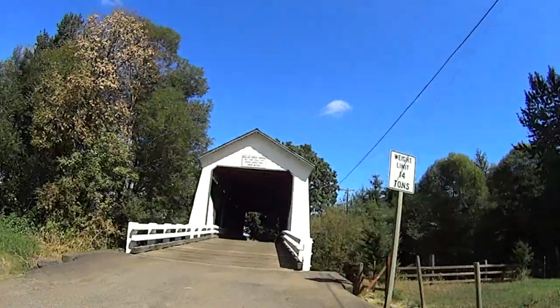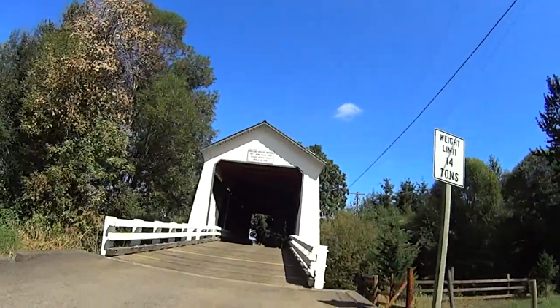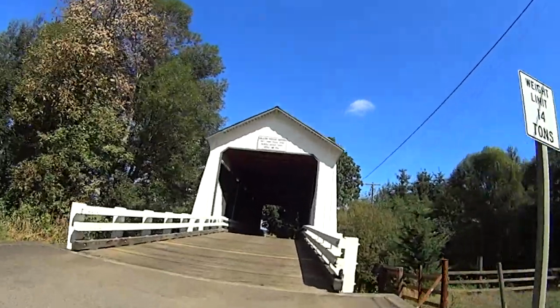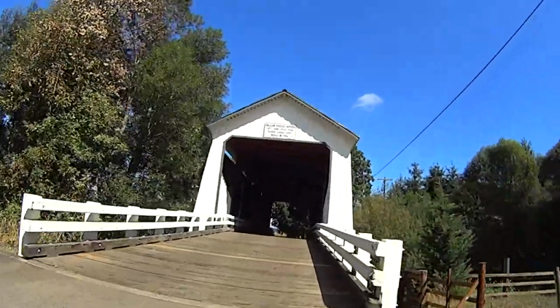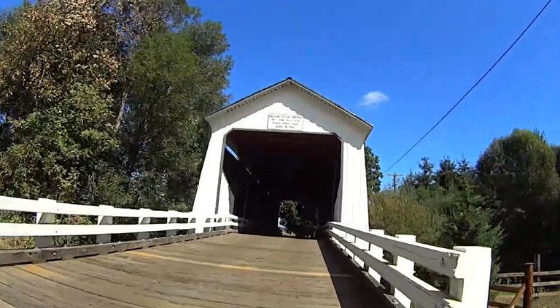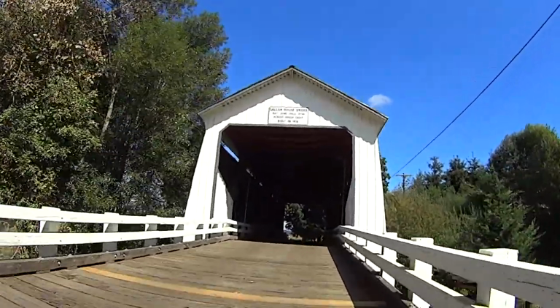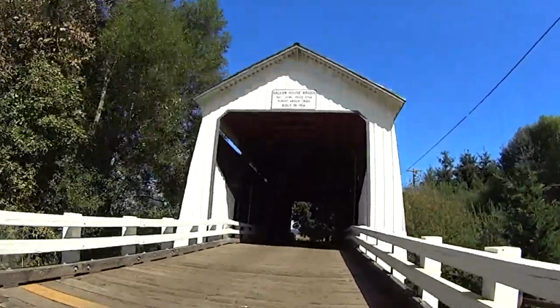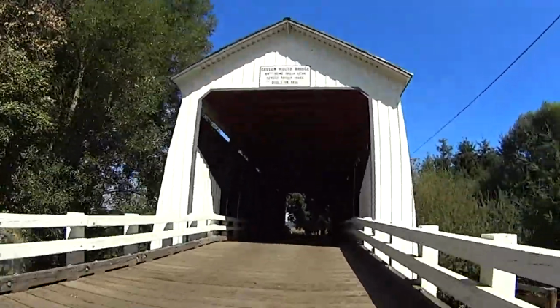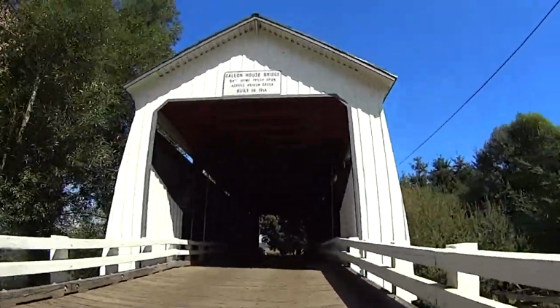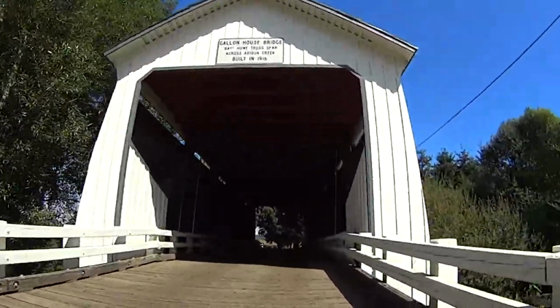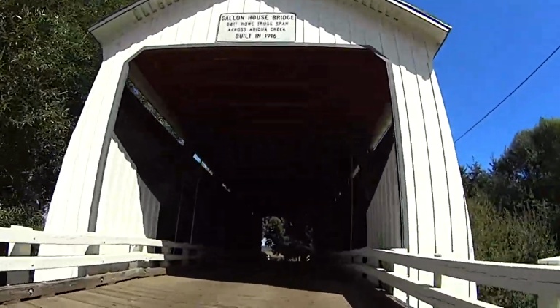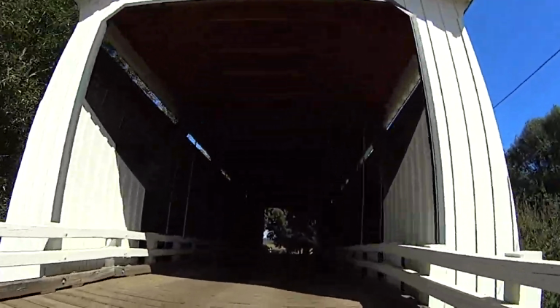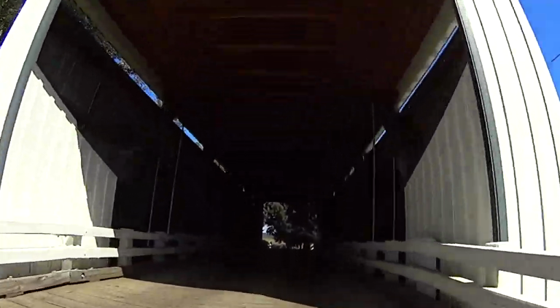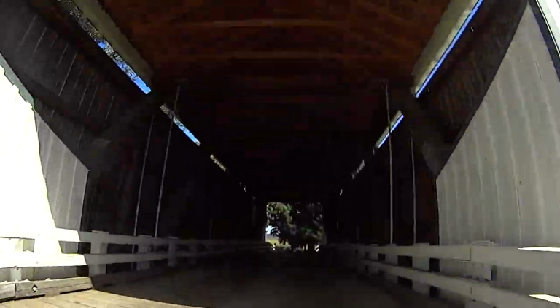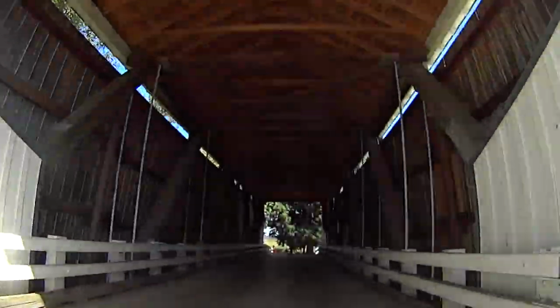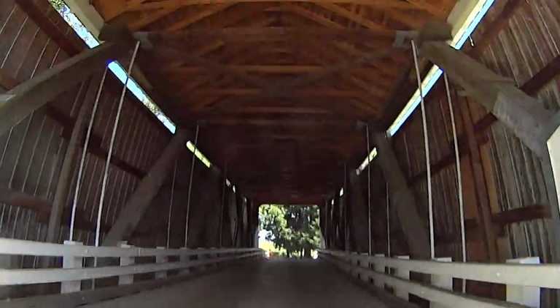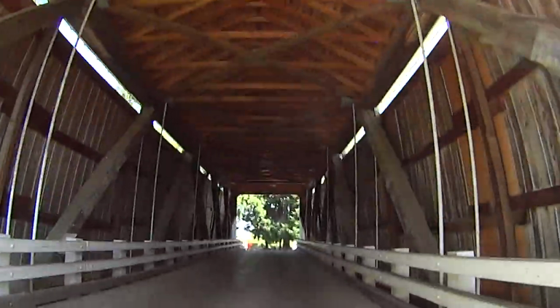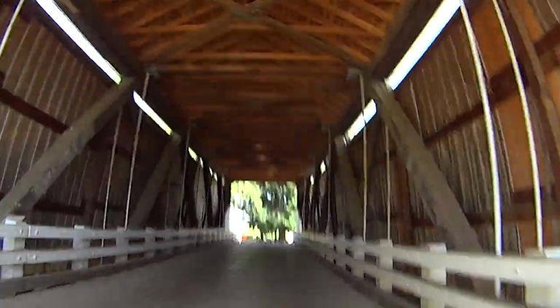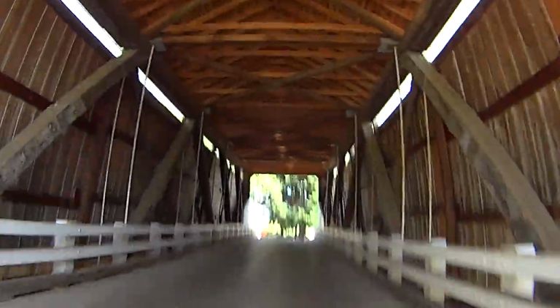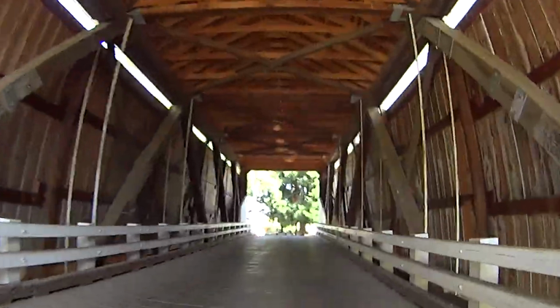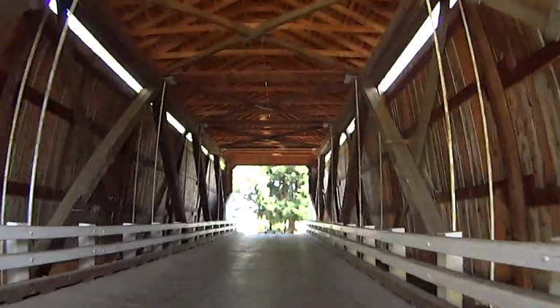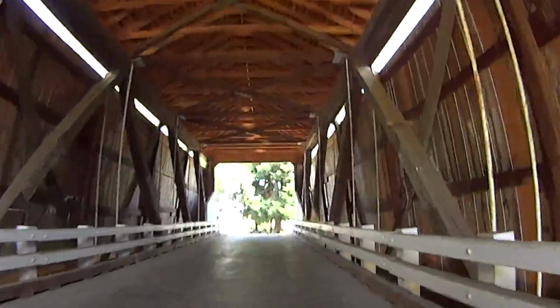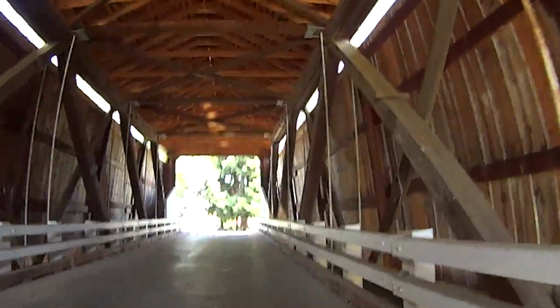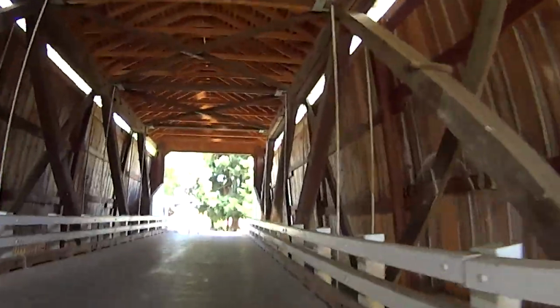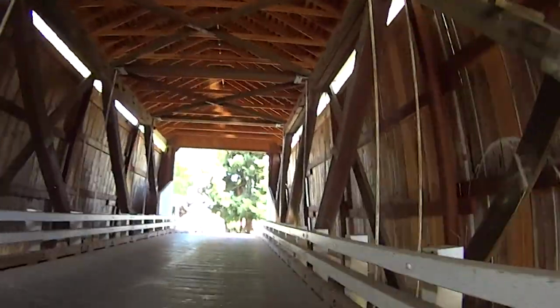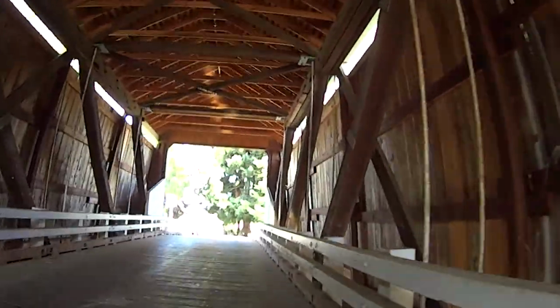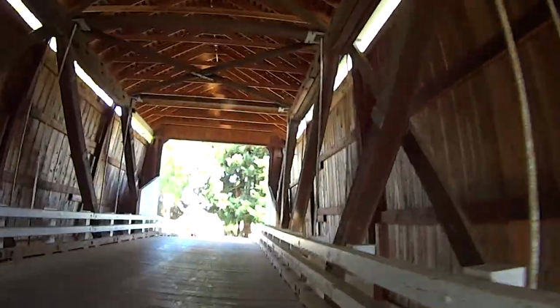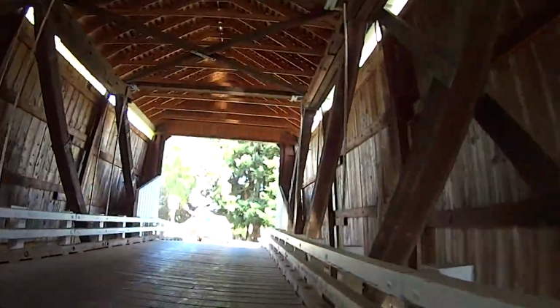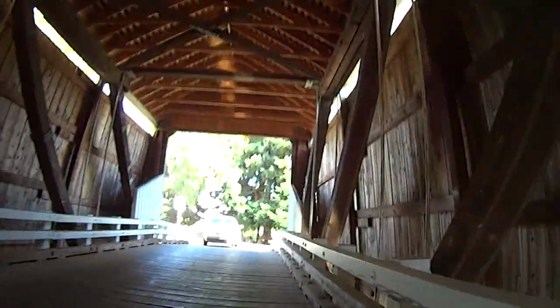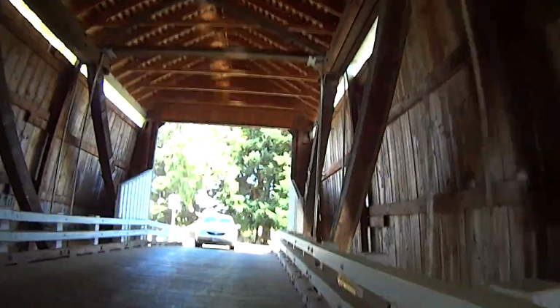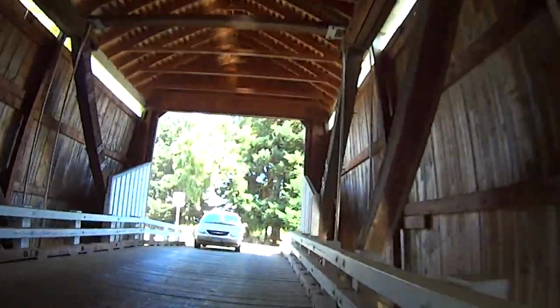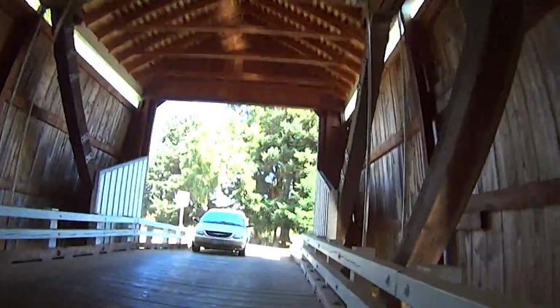From Hobart Road, we'll follow Gallon House Road north, crossing Evans Creek over a beautiful, nearly 100-year-old covered bridge.